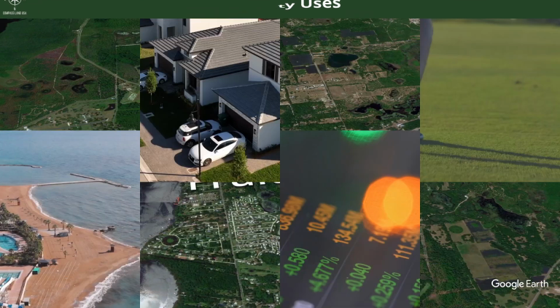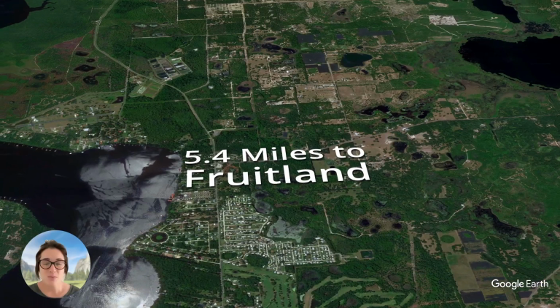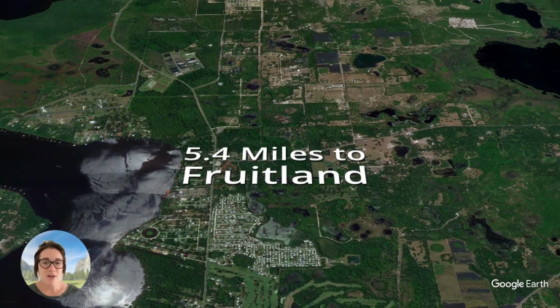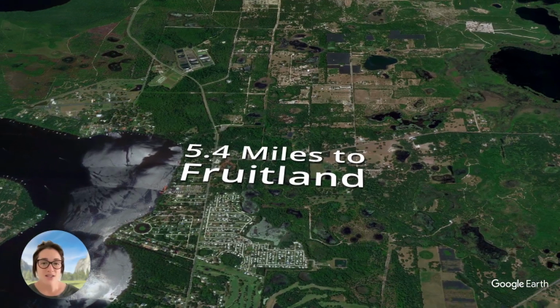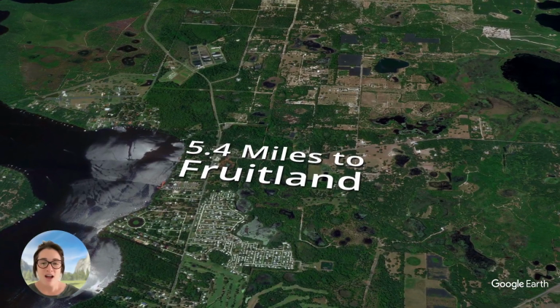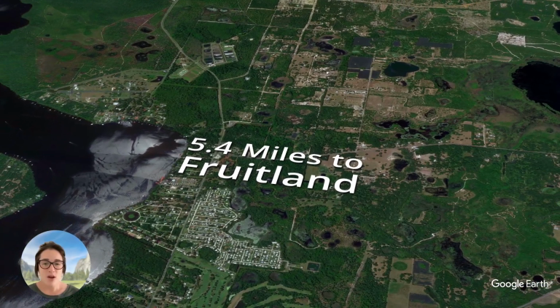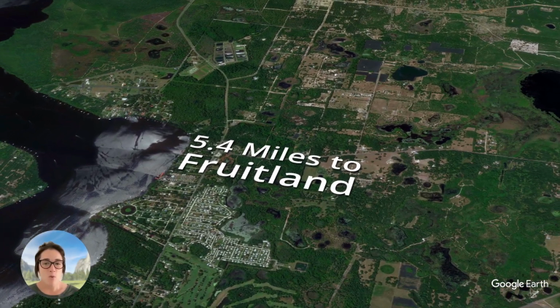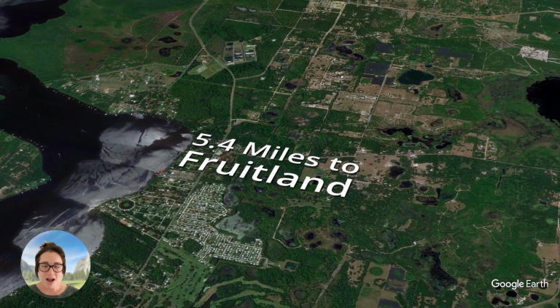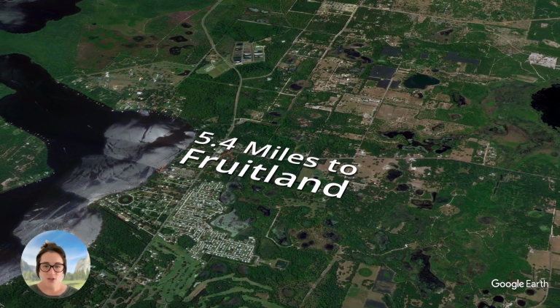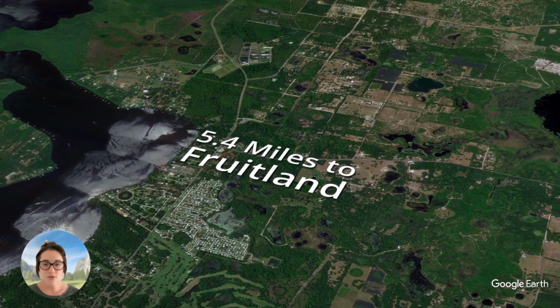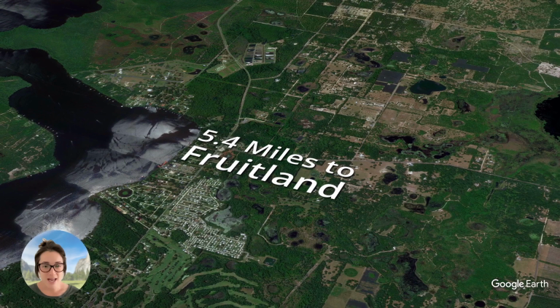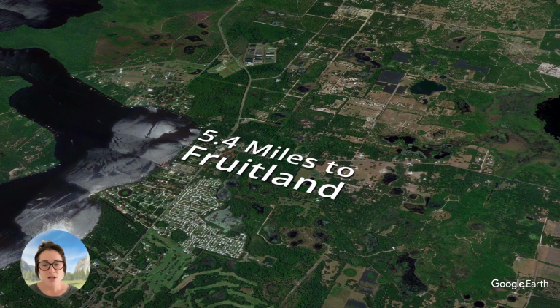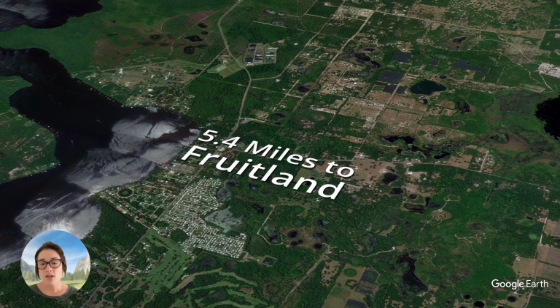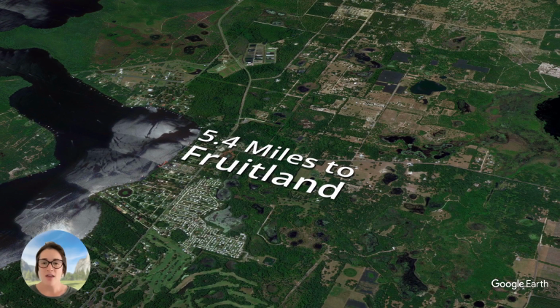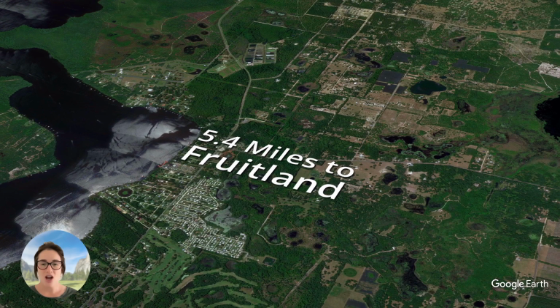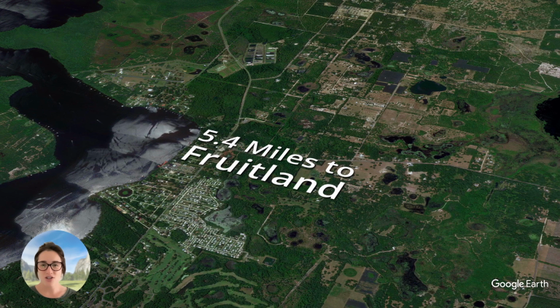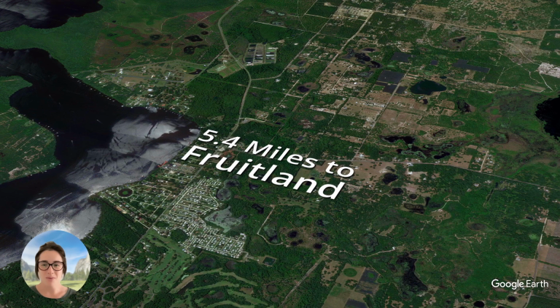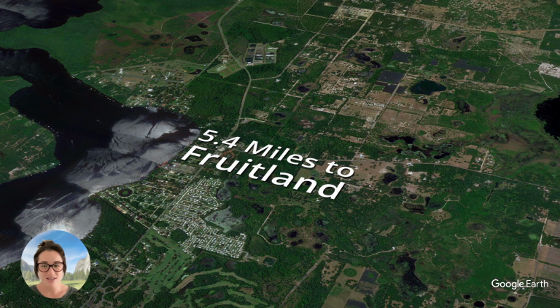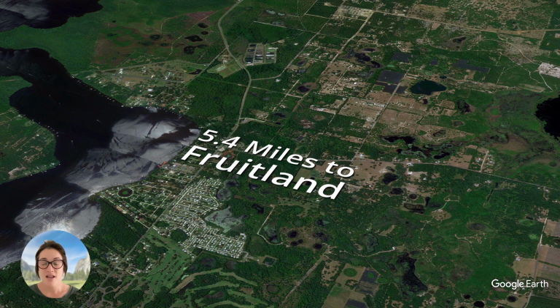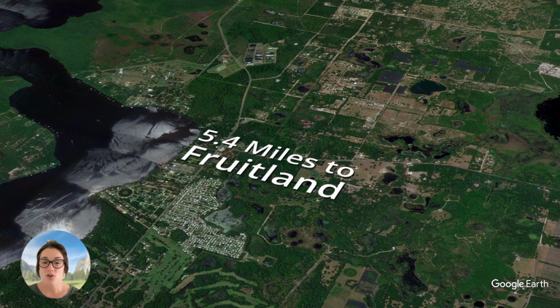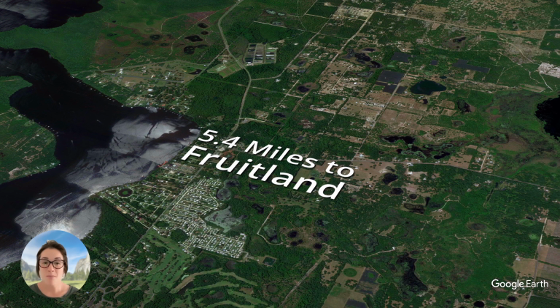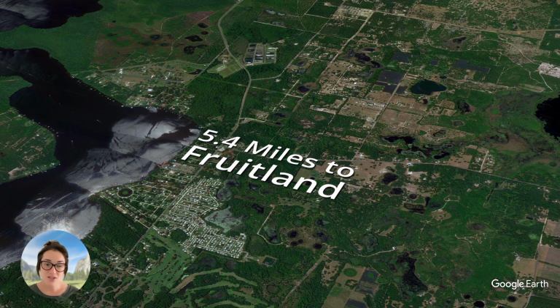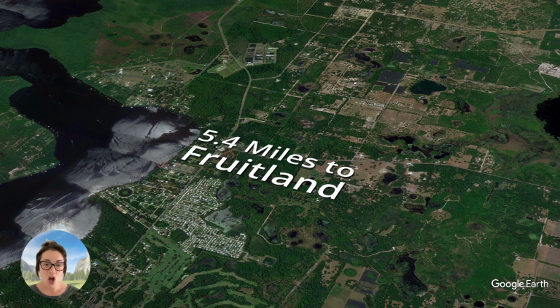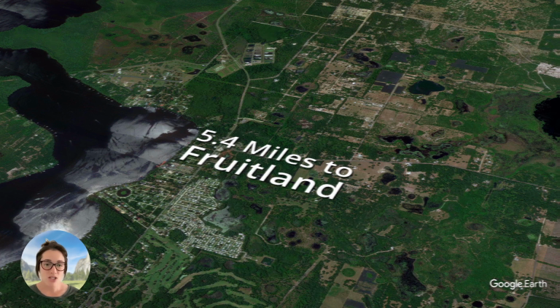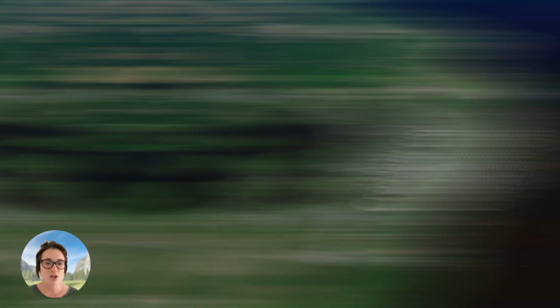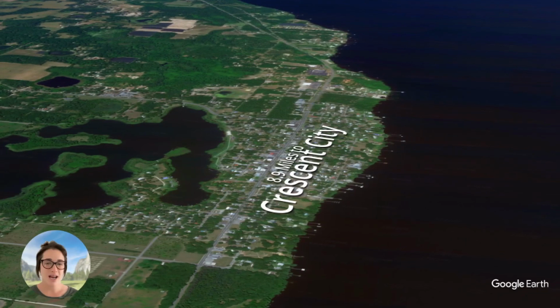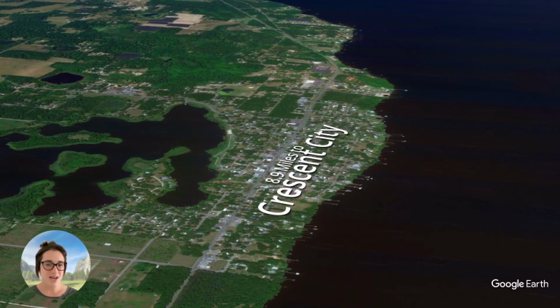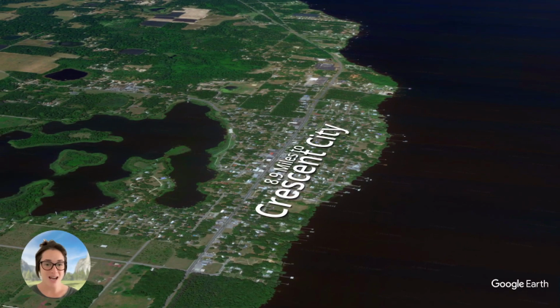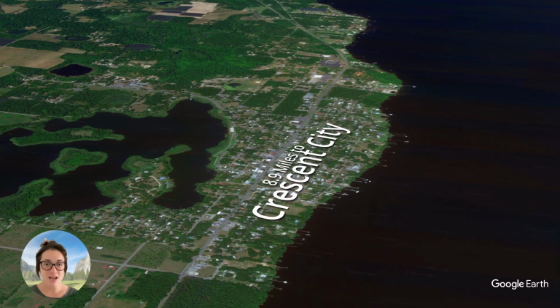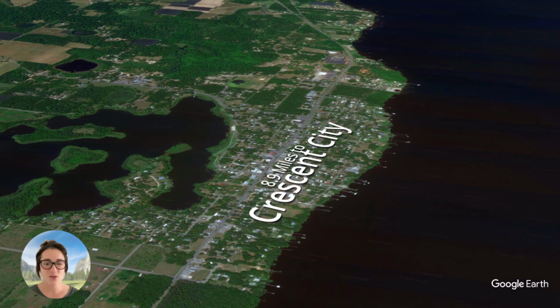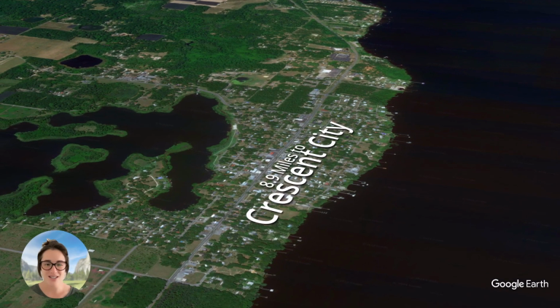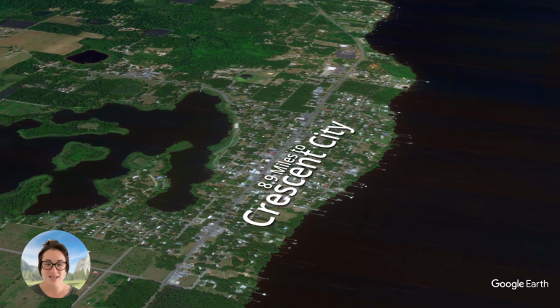This property is 5.4 miles to Fruitland, a small town that can cover your basics. If you want bigger city options, you are 8.9 miles to Crescent City.